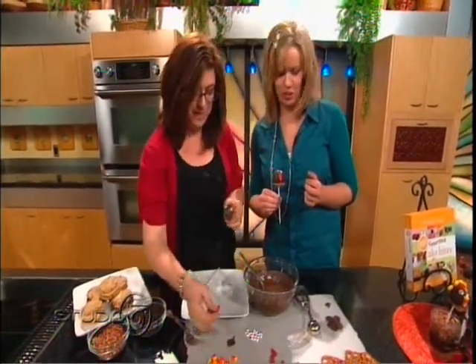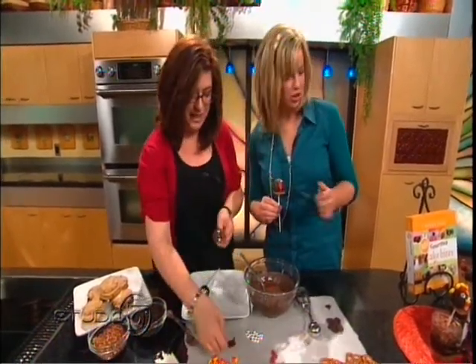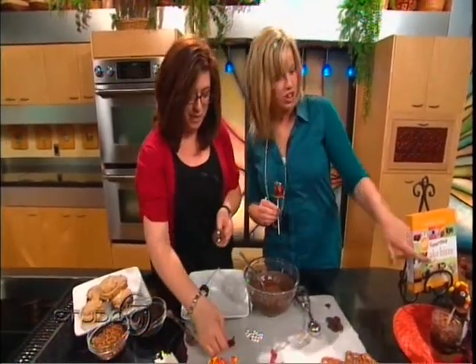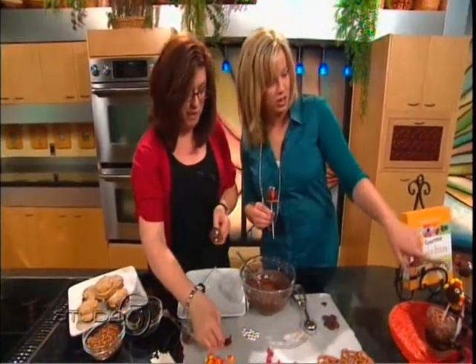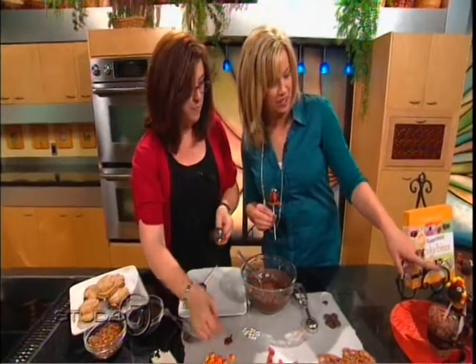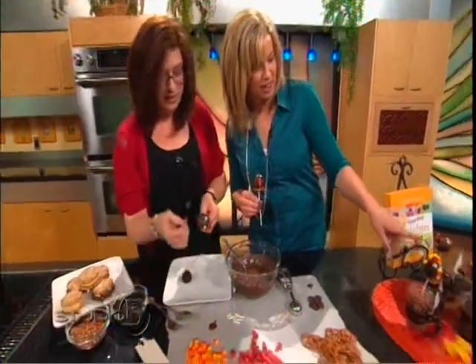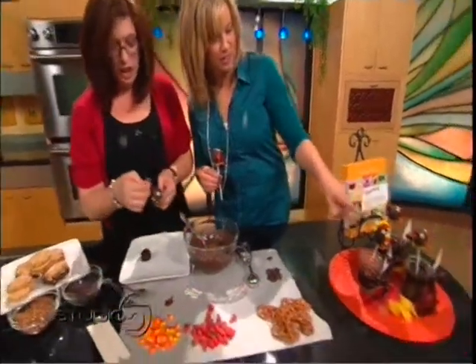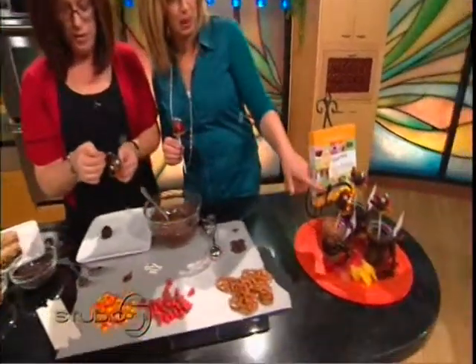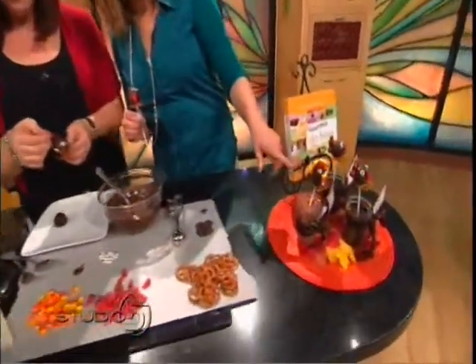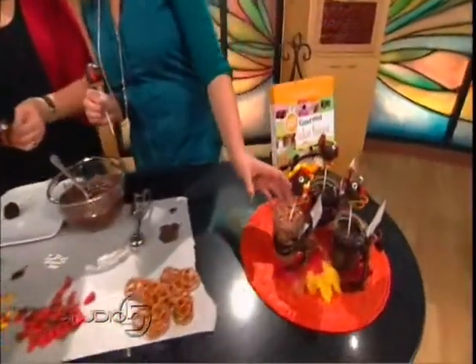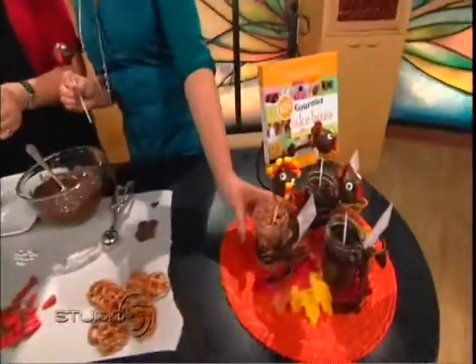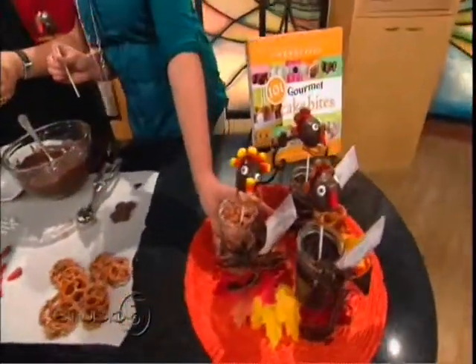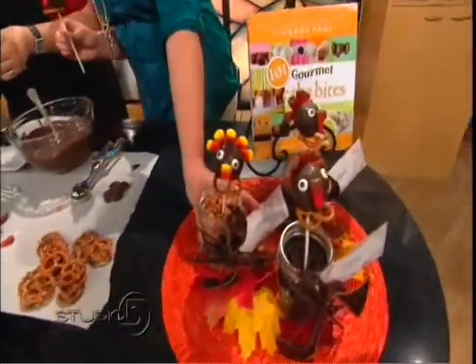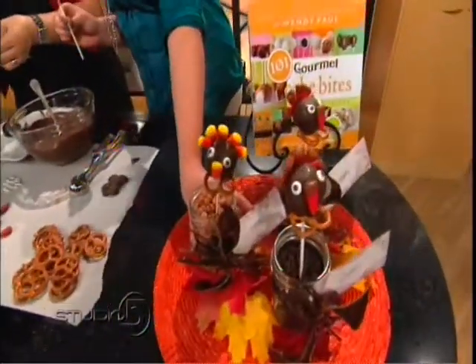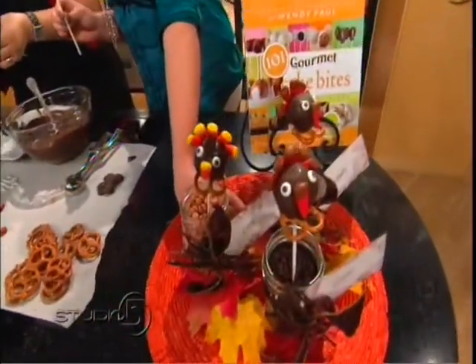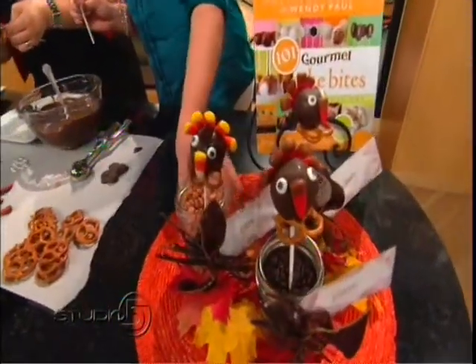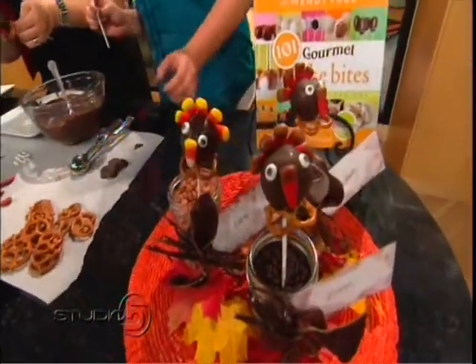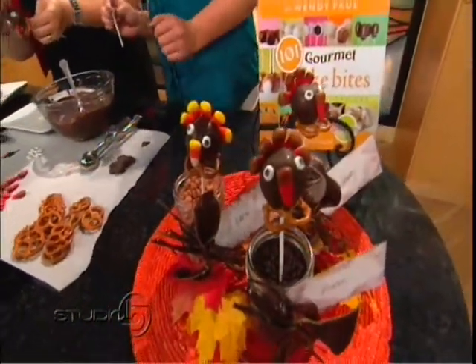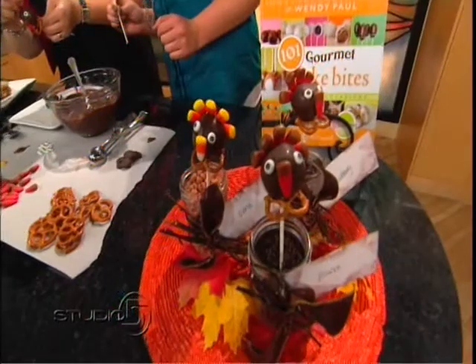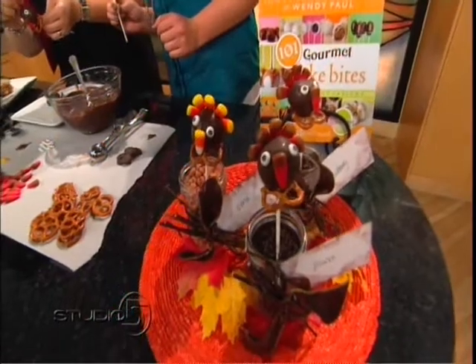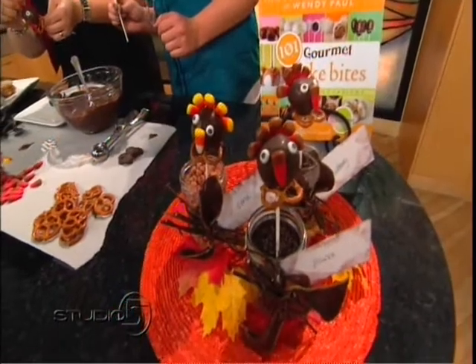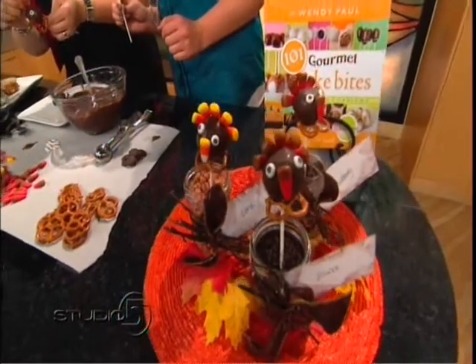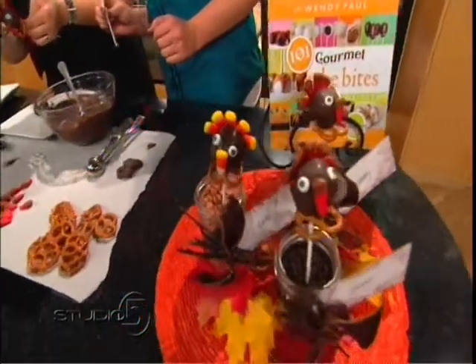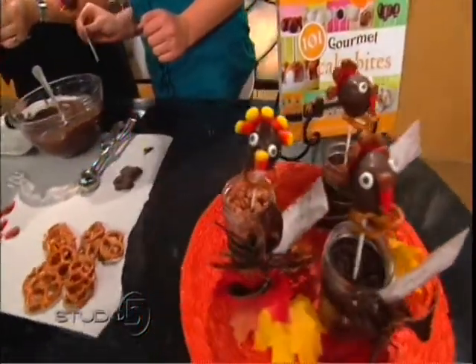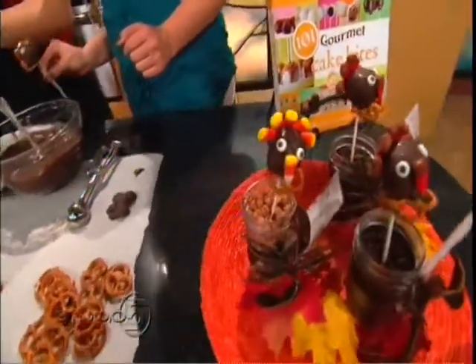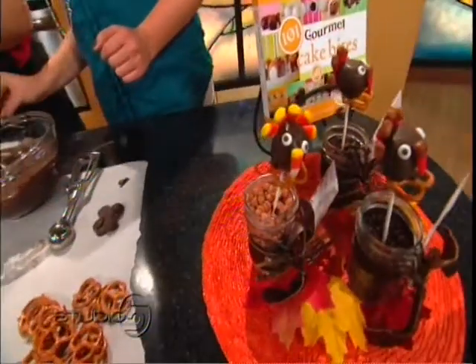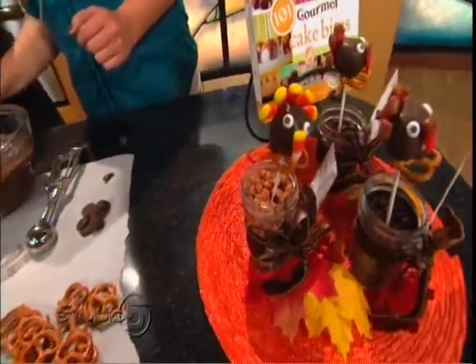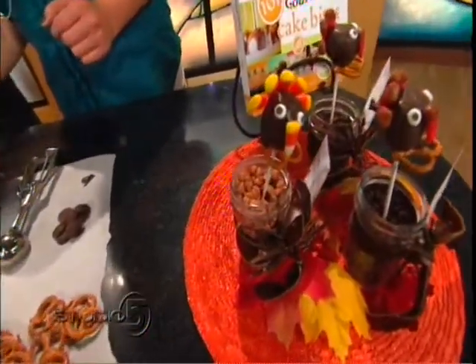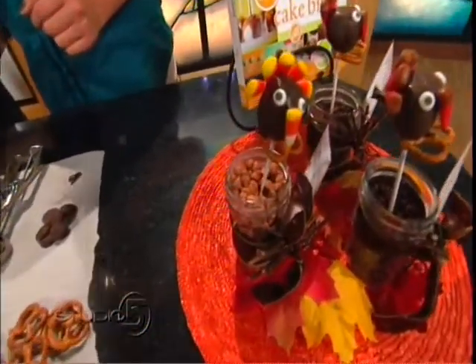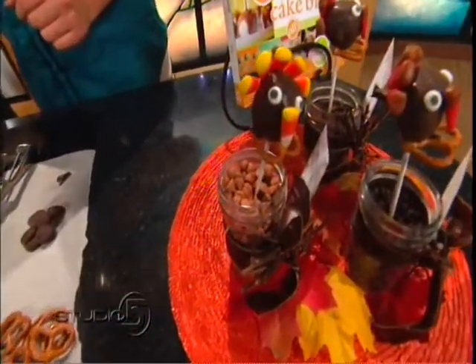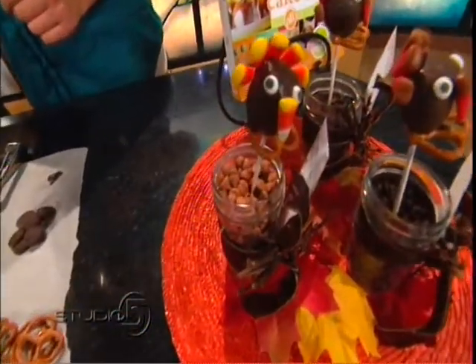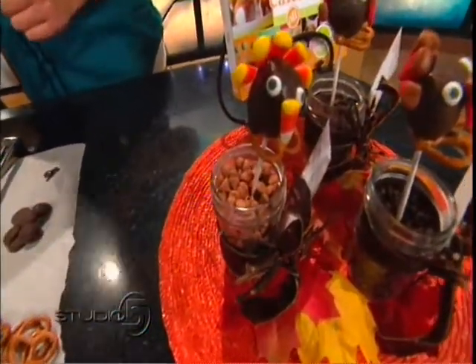I'm going to do the red because, you know, I'm a red girl. Look how cute they fan out. I love how you've displayed them as well in the little mason jars with chocolate chips. You could do nuts, you could do any kind of candy. And these would be great little place card settings — really cute.